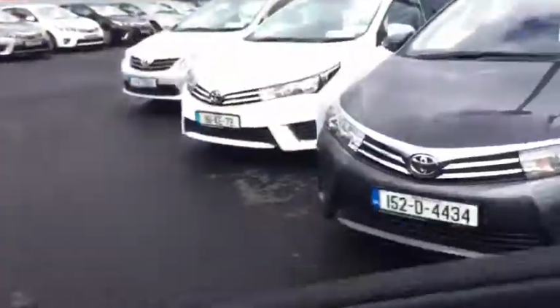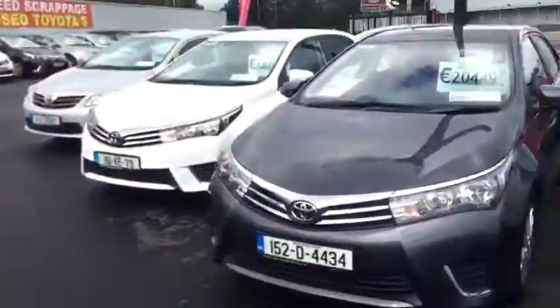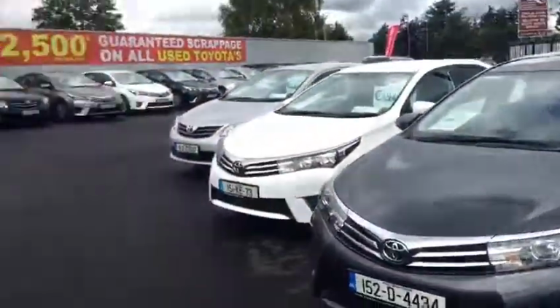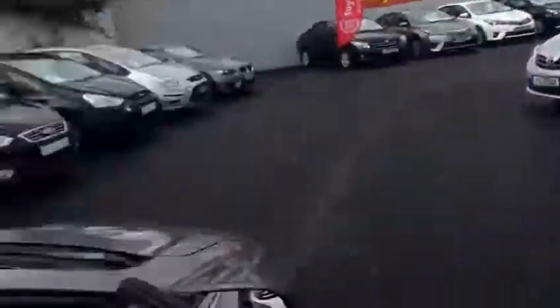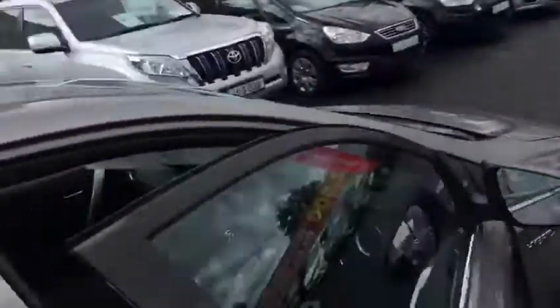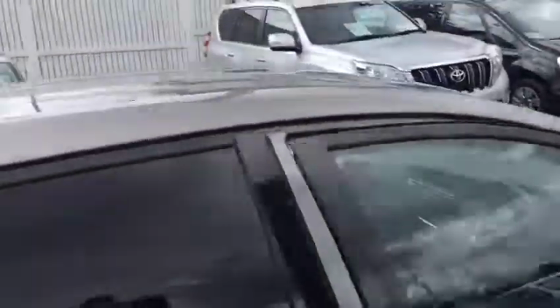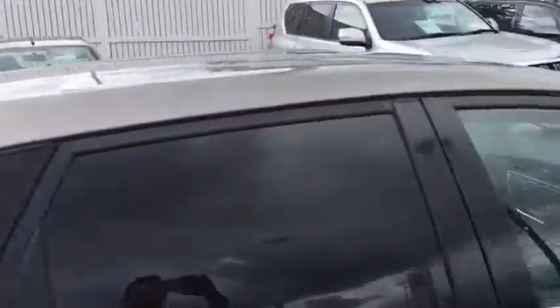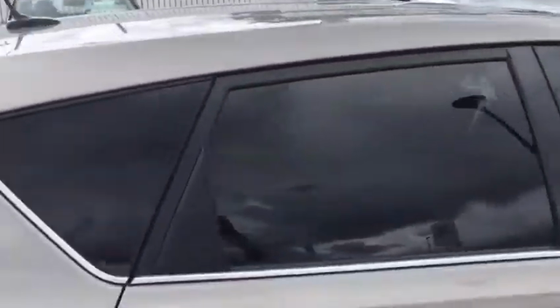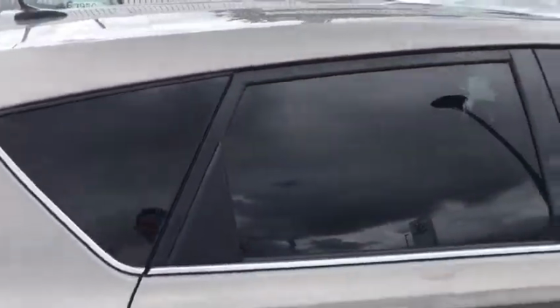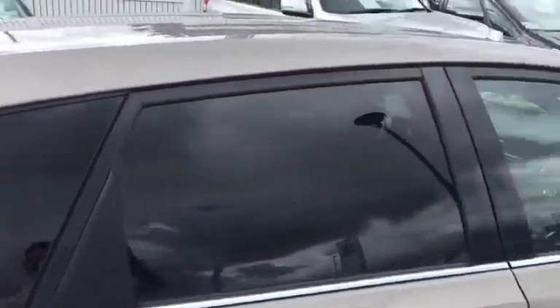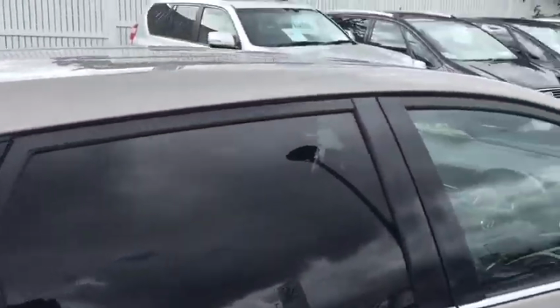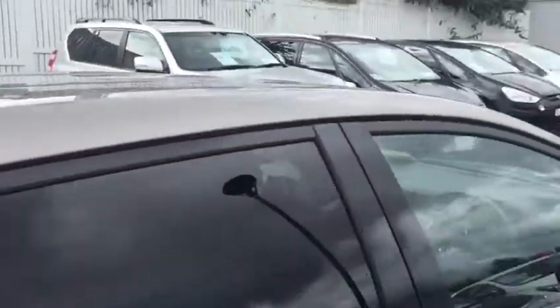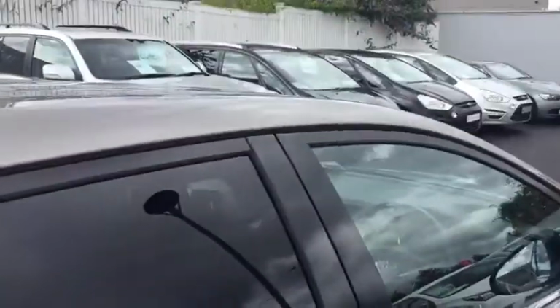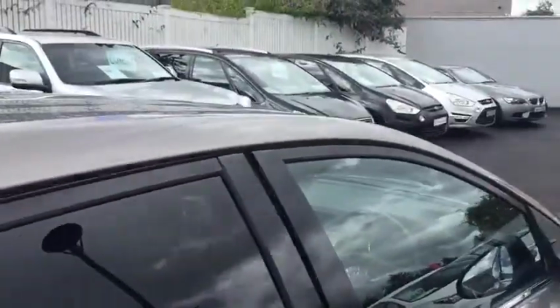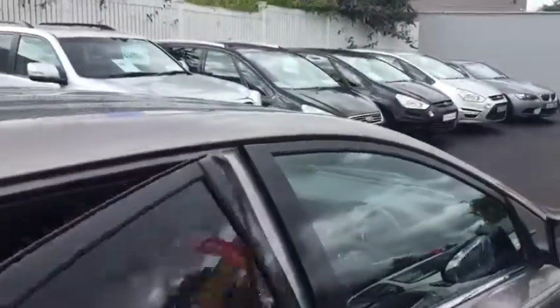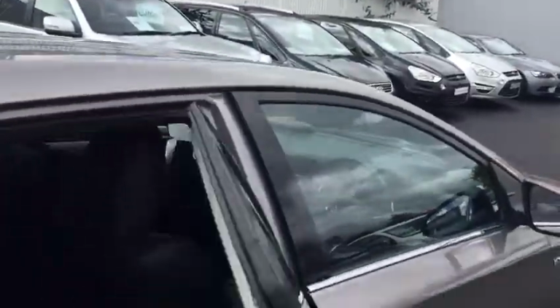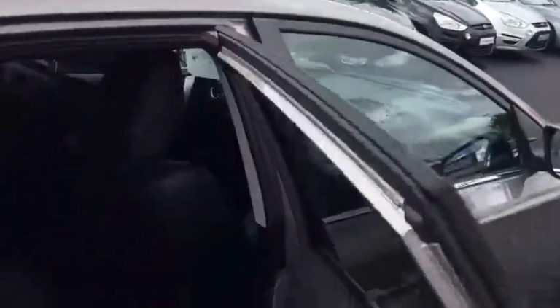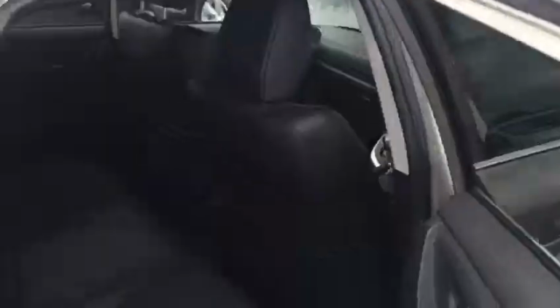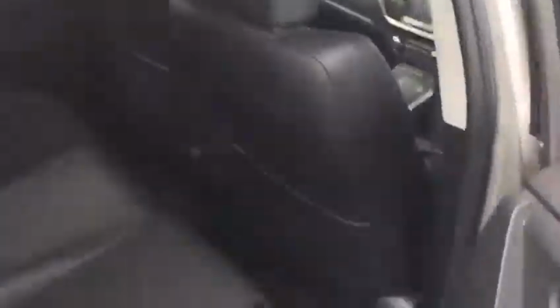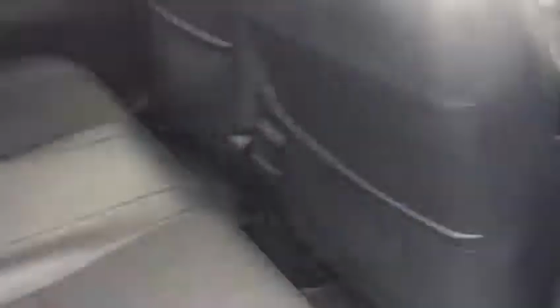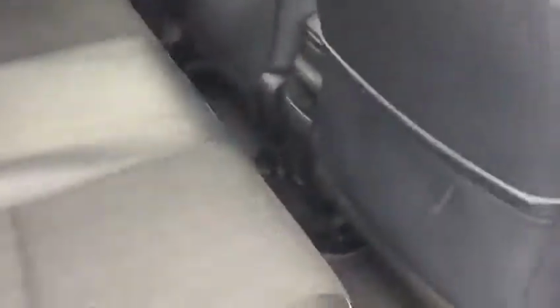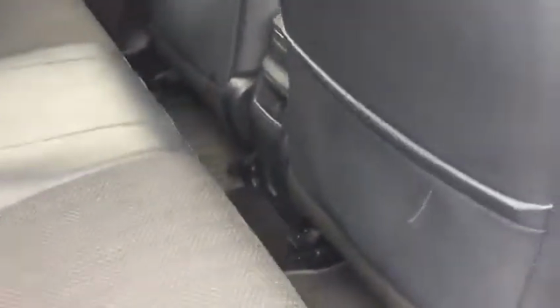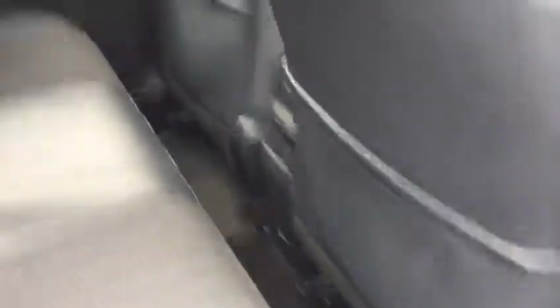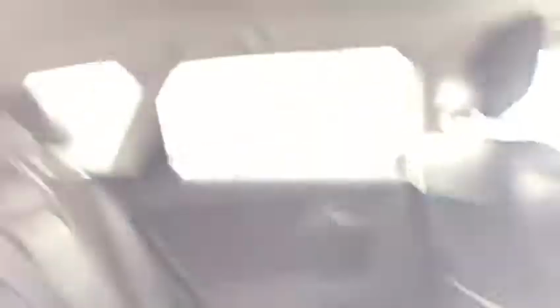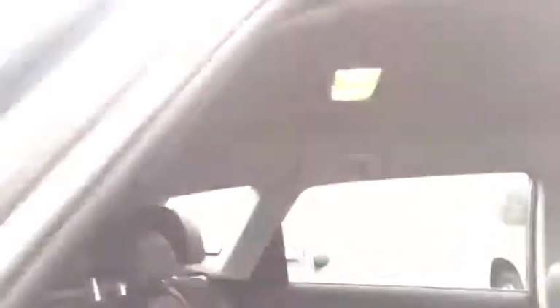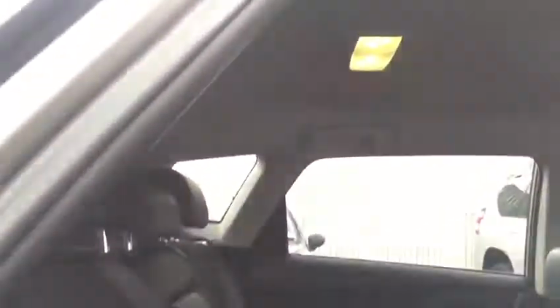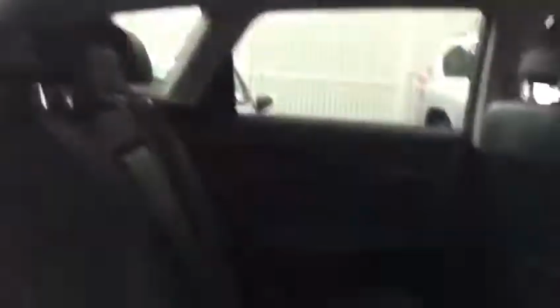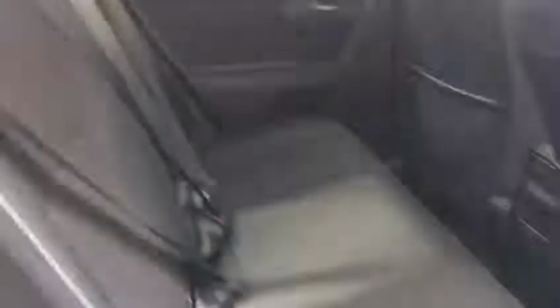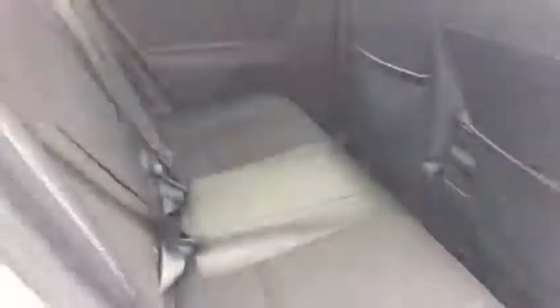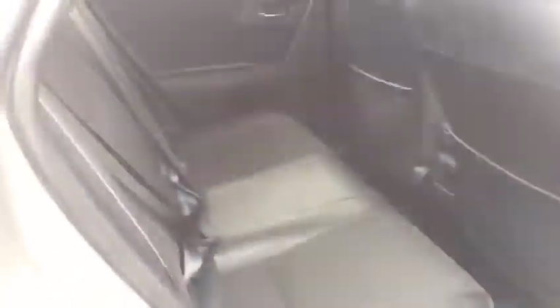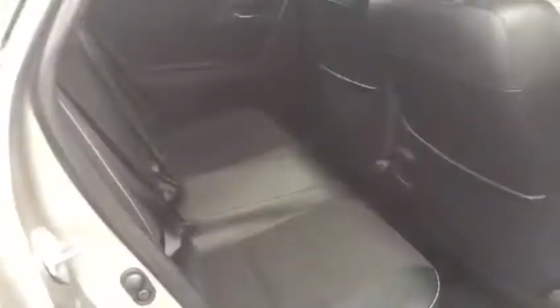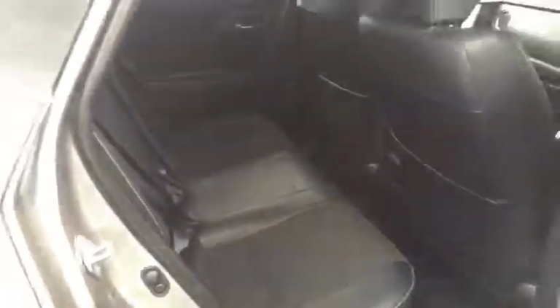Going to the back of the Auris, rear privacy glass is standard. There's ample legroom and headroom, and again it features the half leather seats.